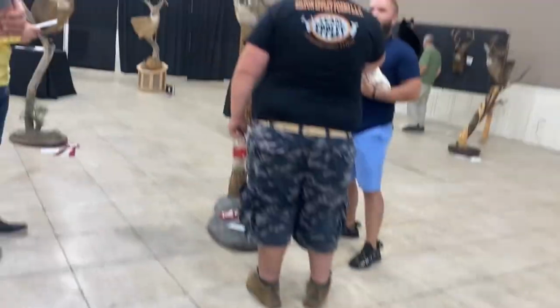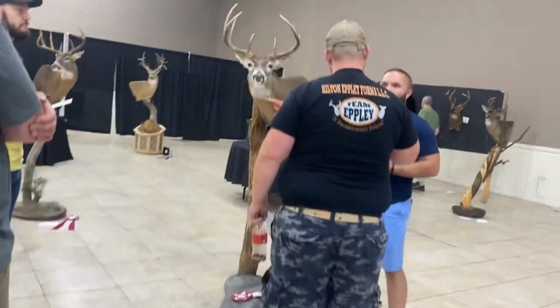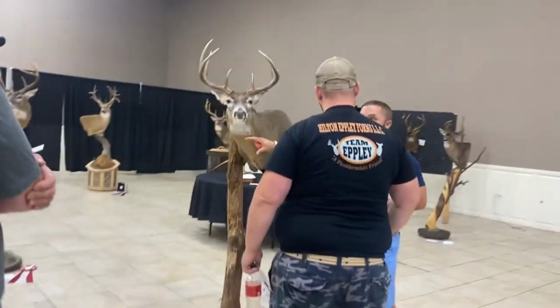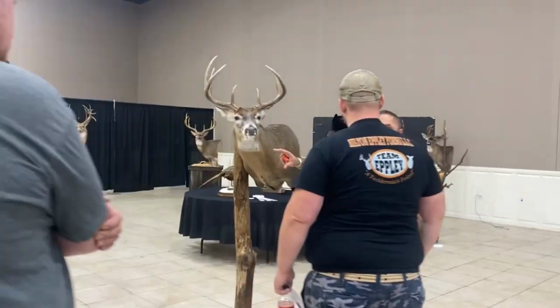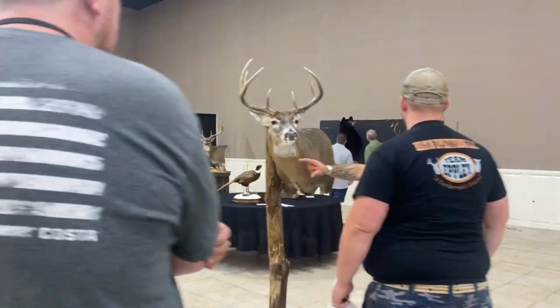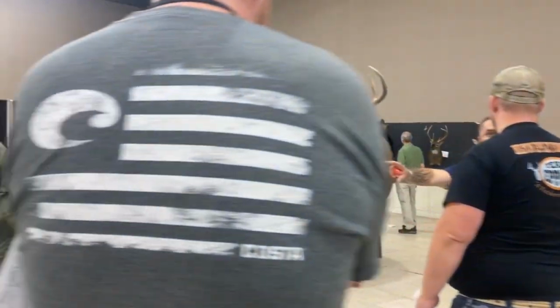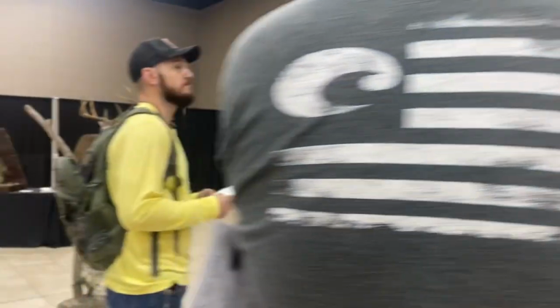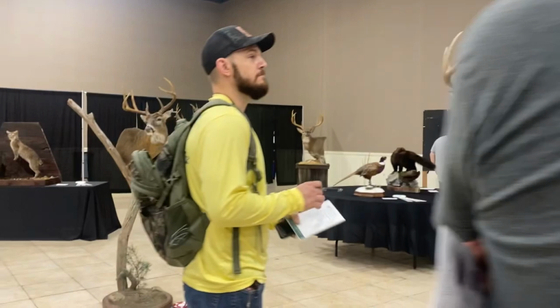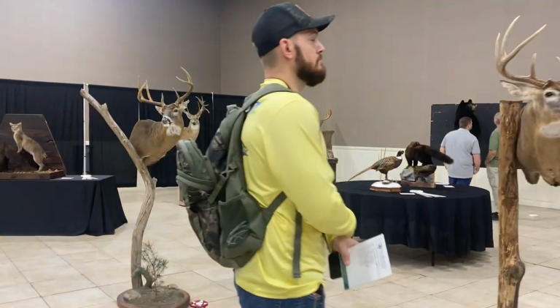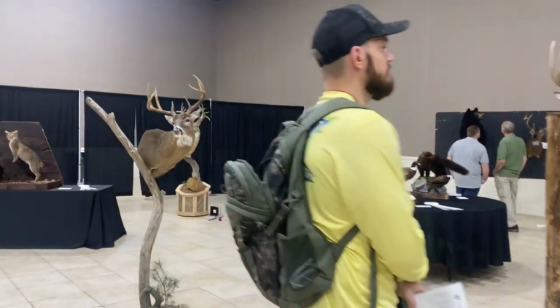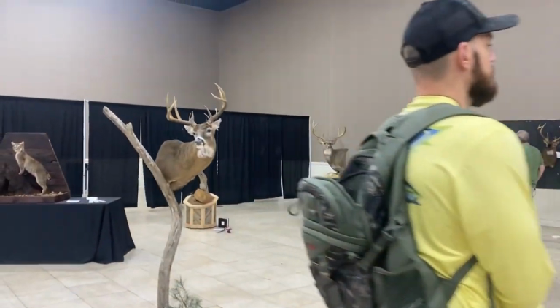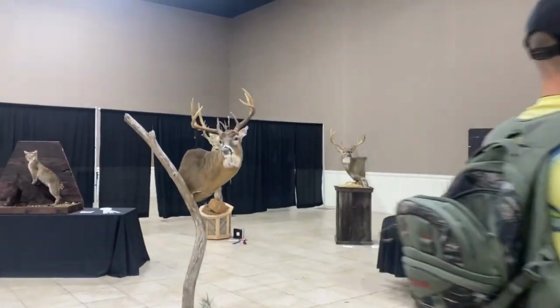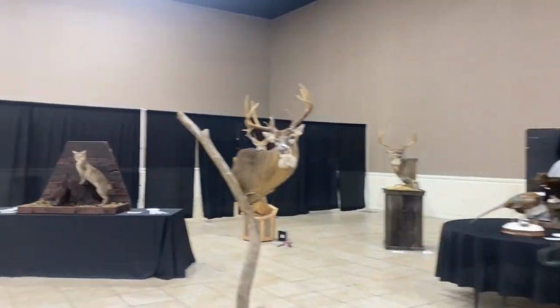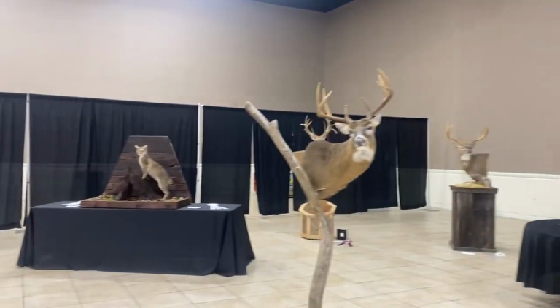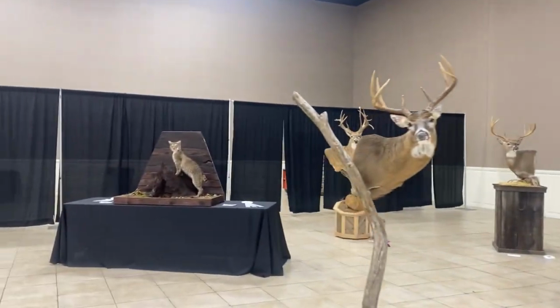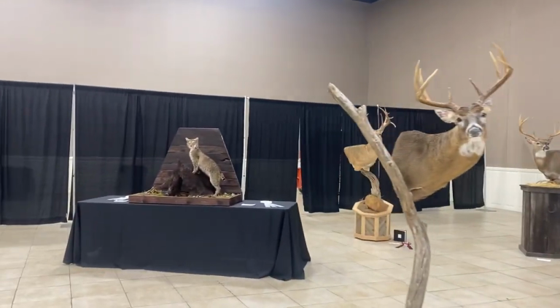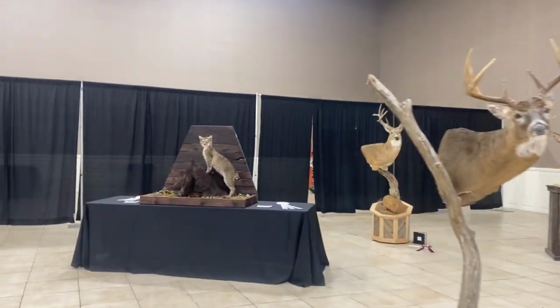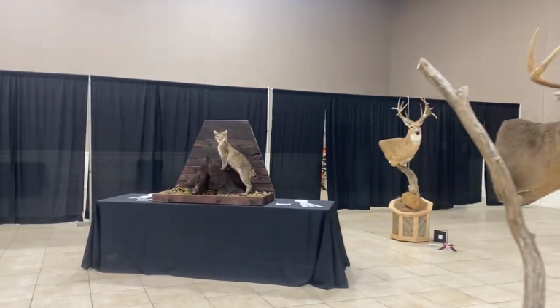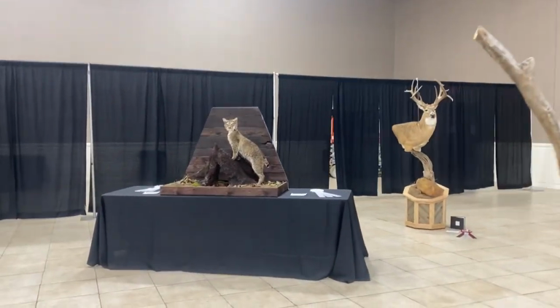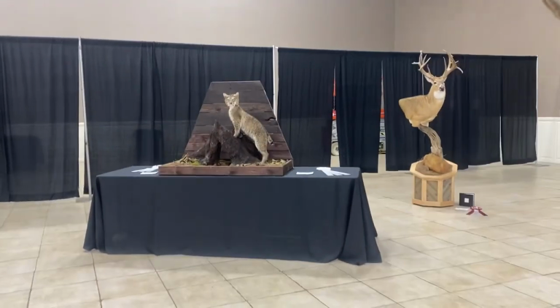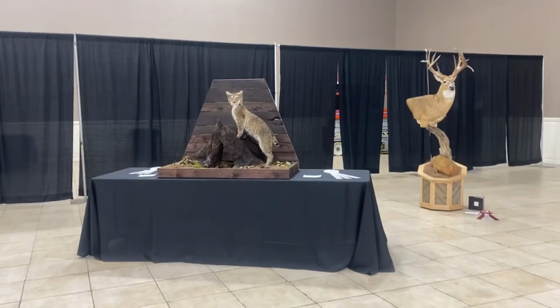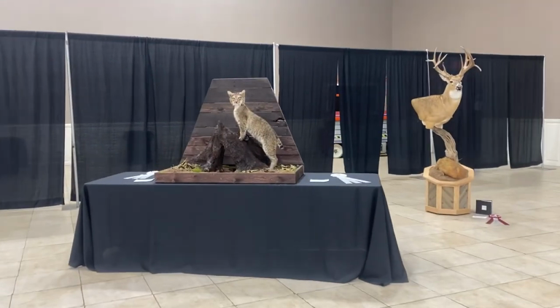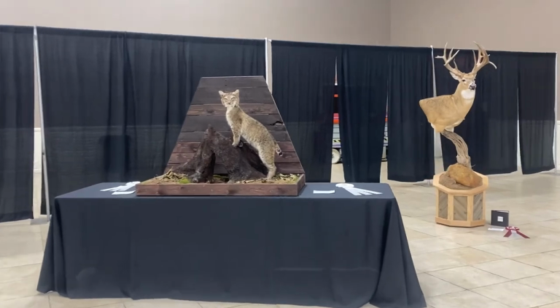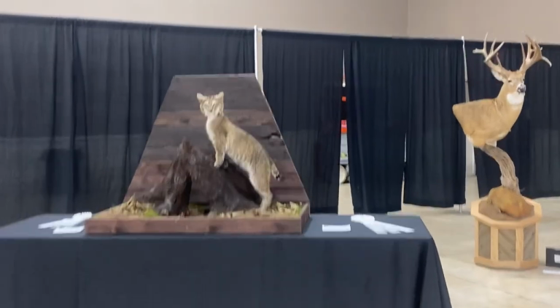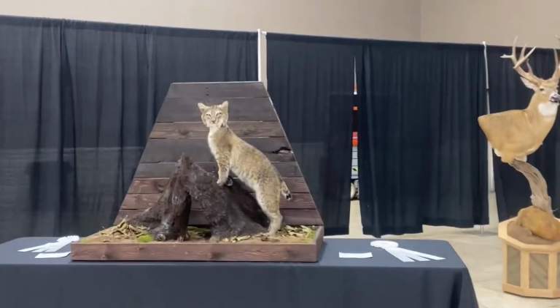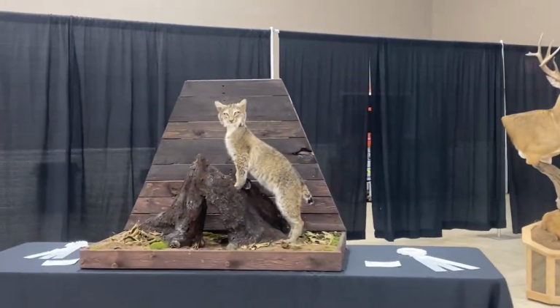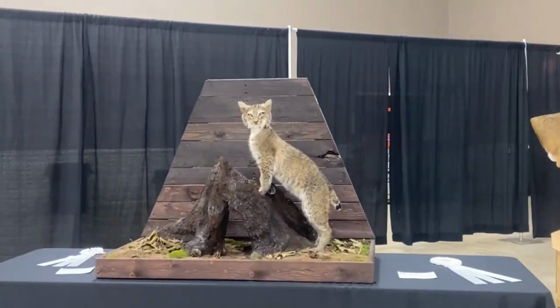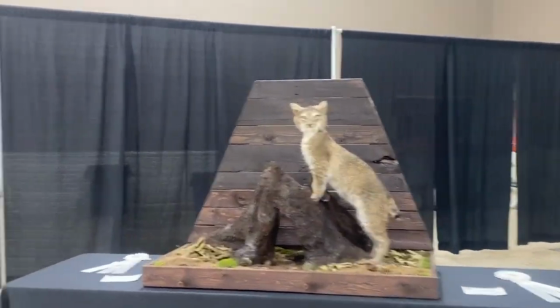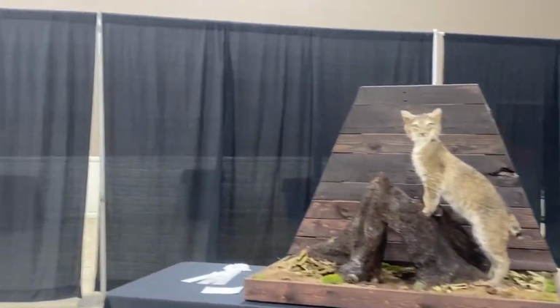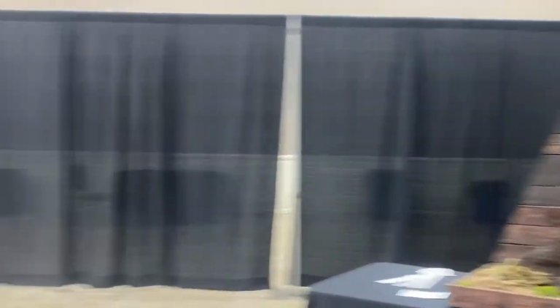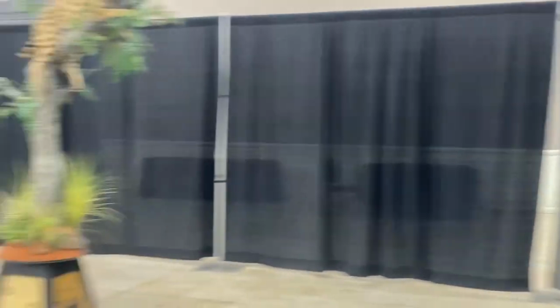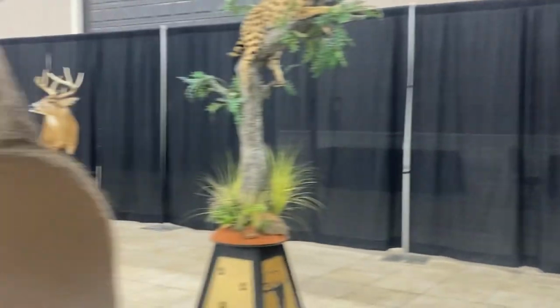And the guy pointing at the deer here — that's Wes Moat. He's the whitetail judge. Not every species has its own judge, but there's just so many whitetail deer in the room that whitetail has its own judge.